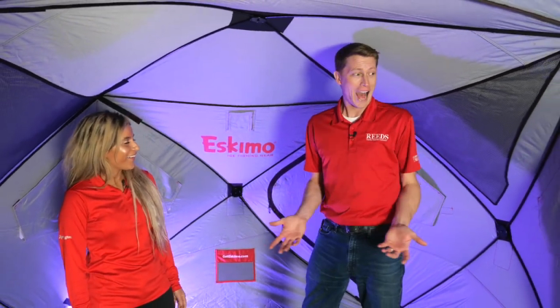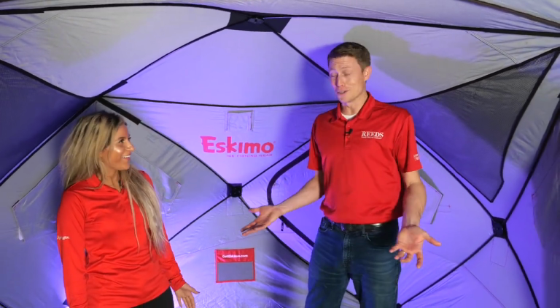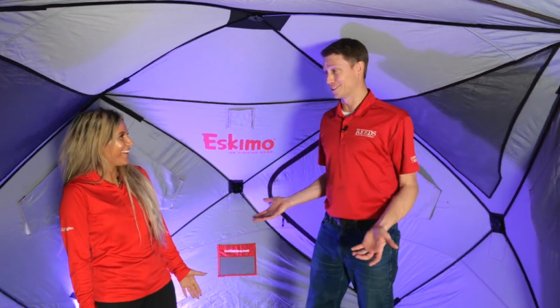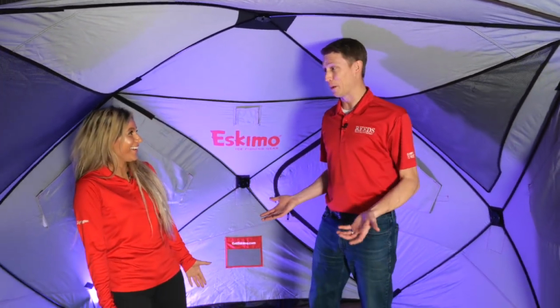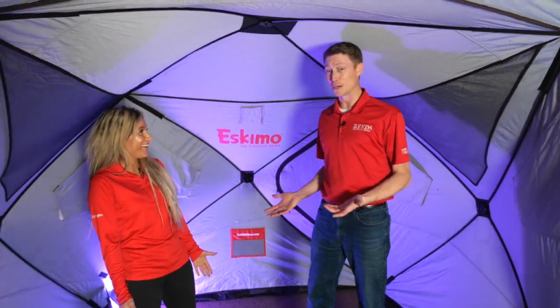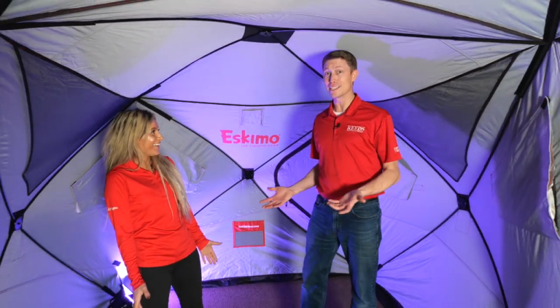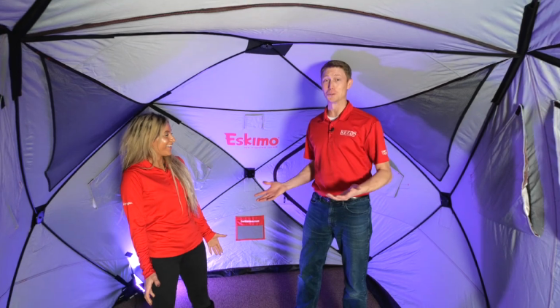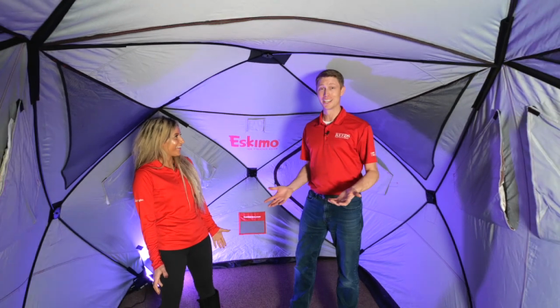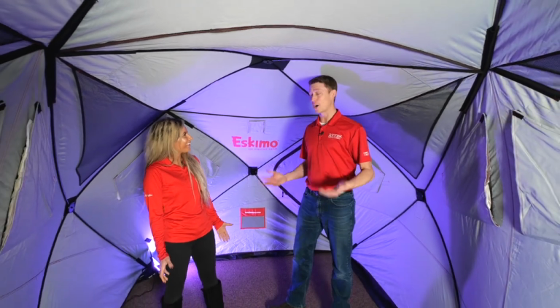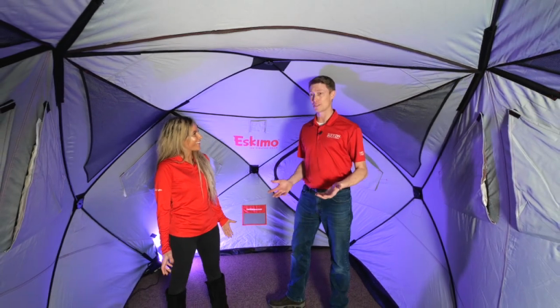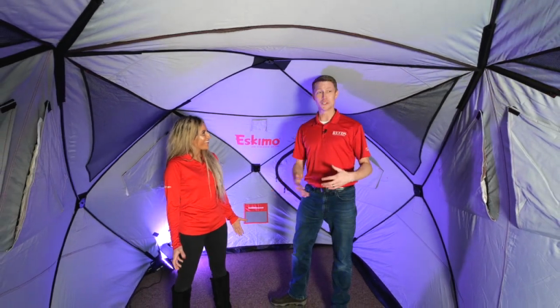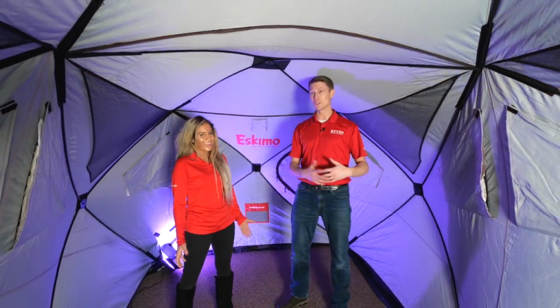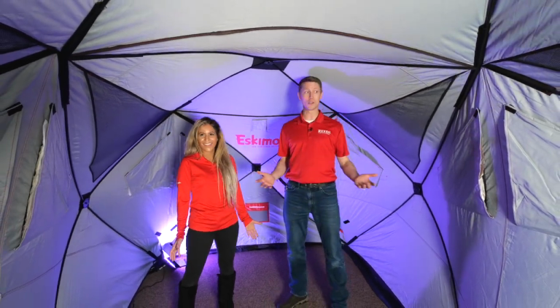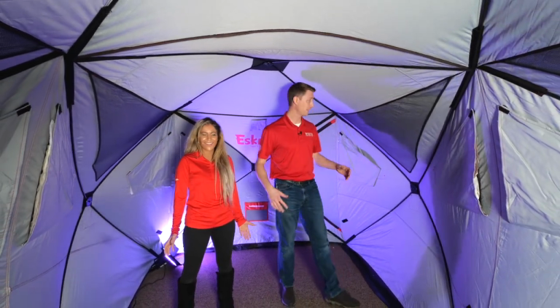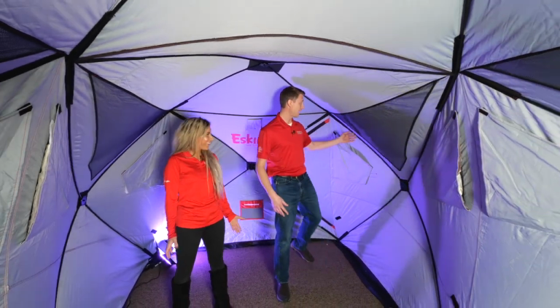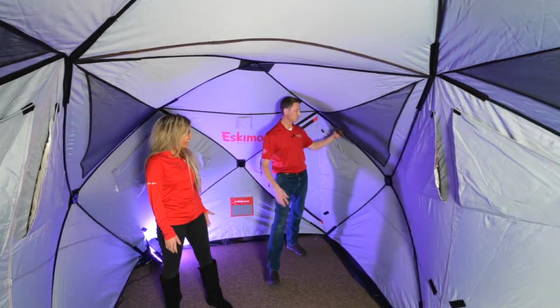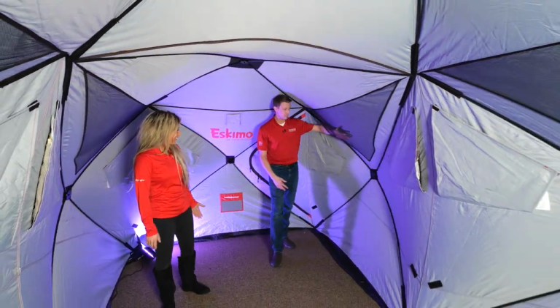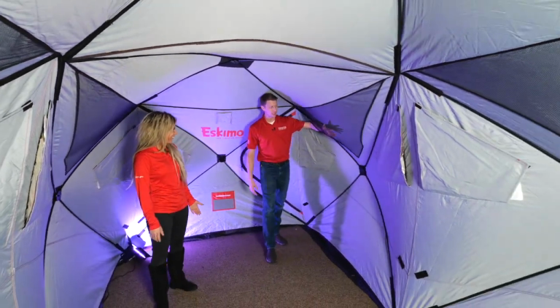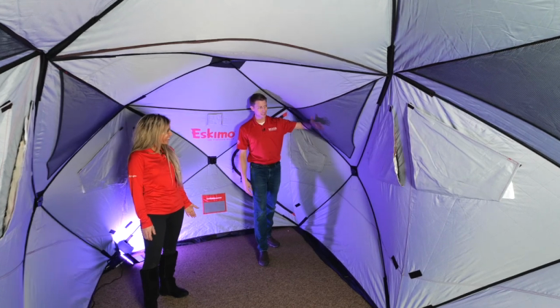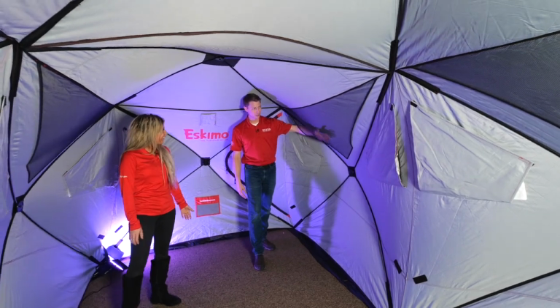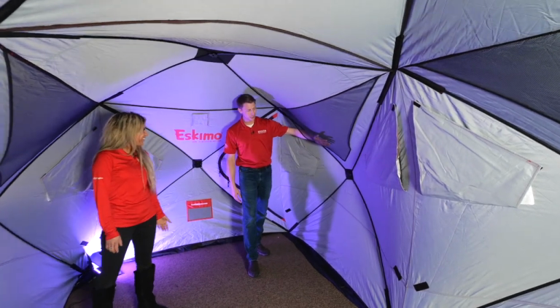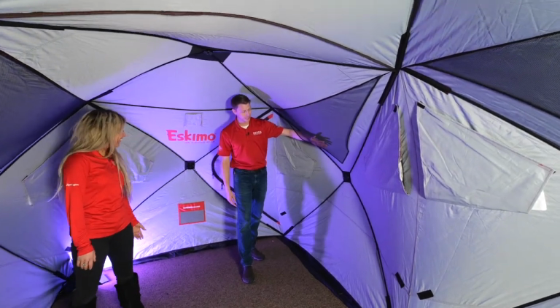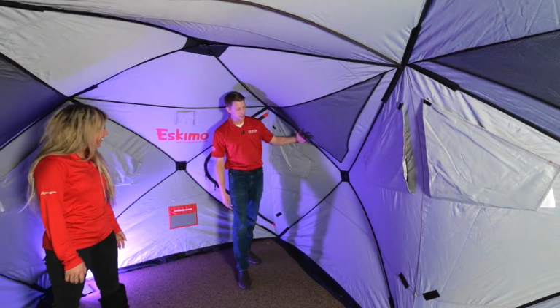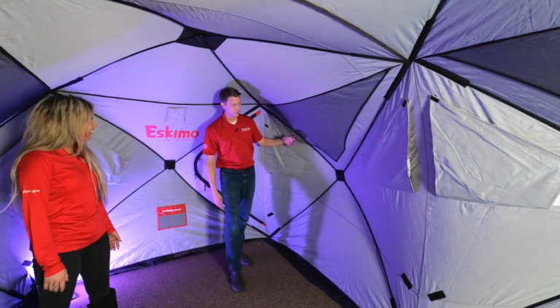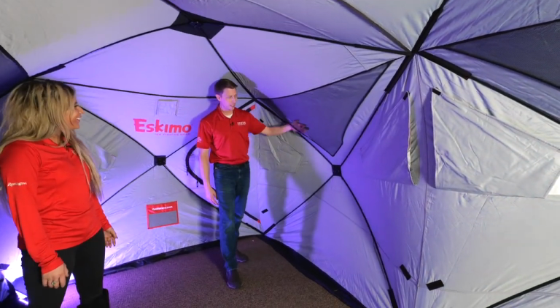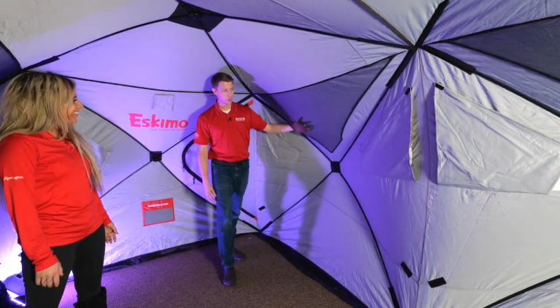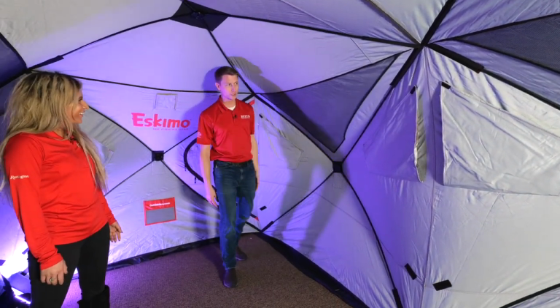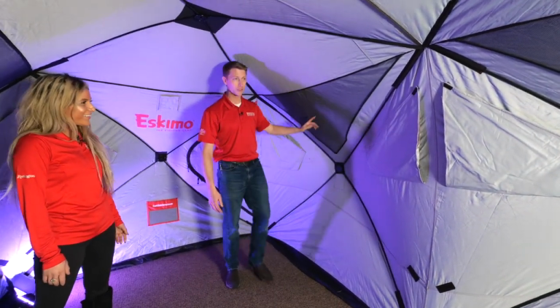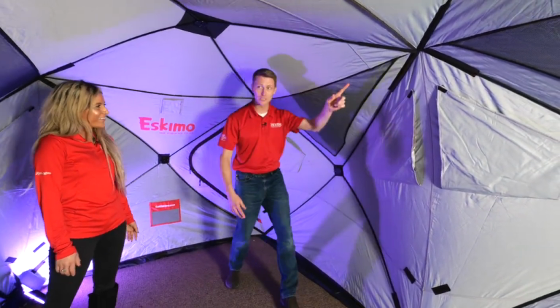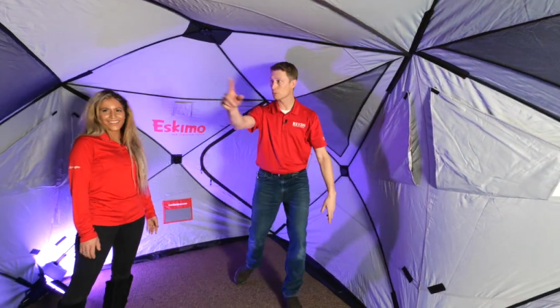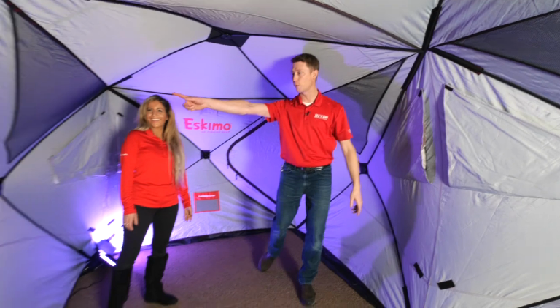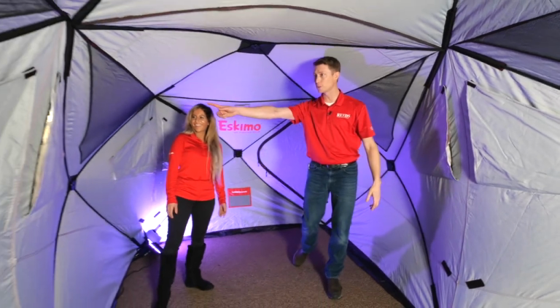I don't know what else to say about this house — it is huge and it's awesome. There are windows all over the place, and you have these spots with the mesh netting where you can store all your stuff. There are one, two, three, four of those storage pockets.